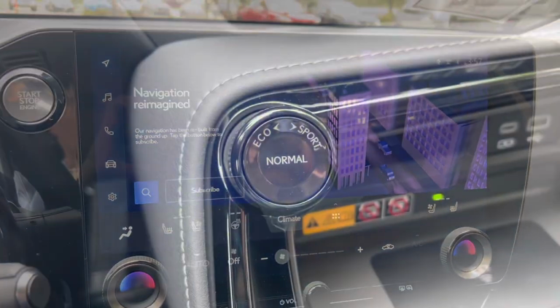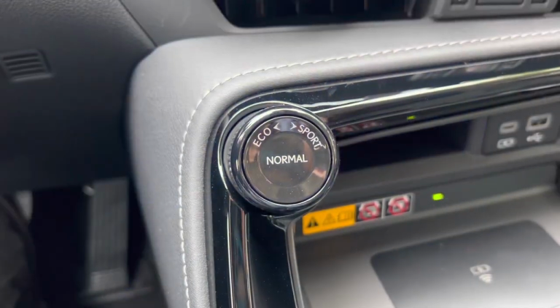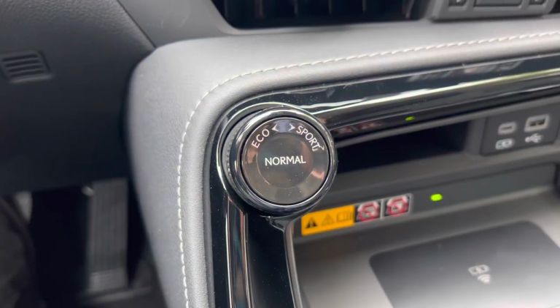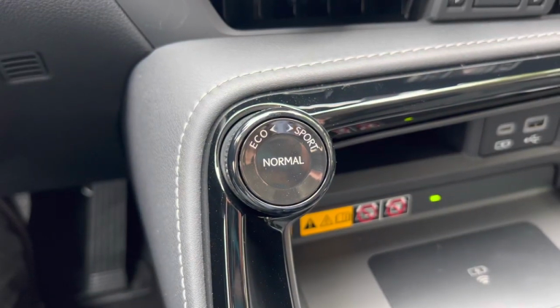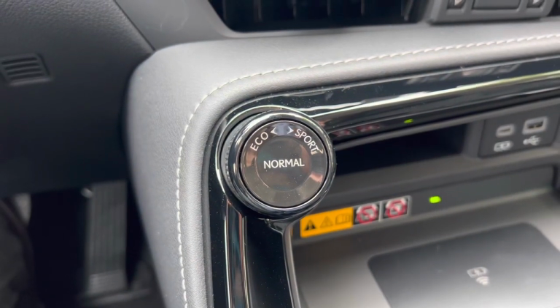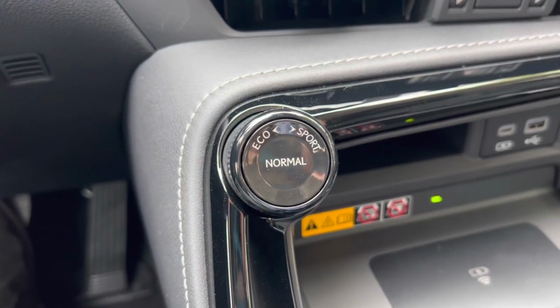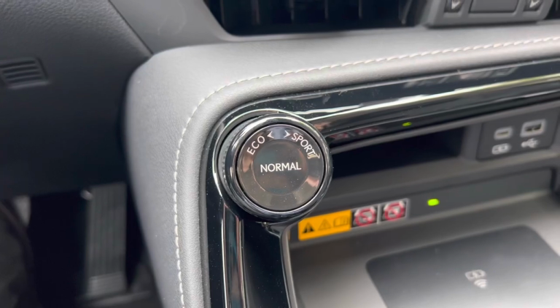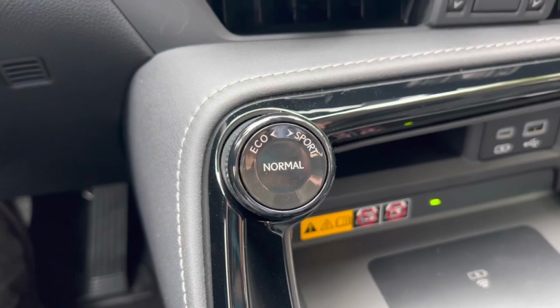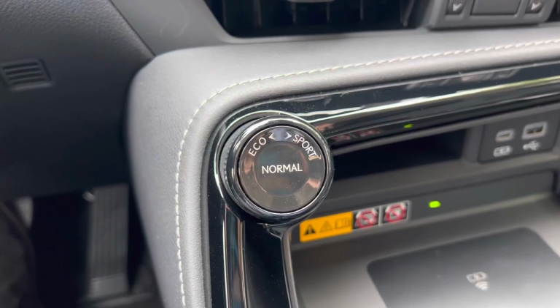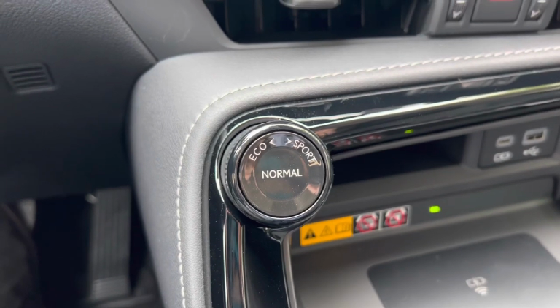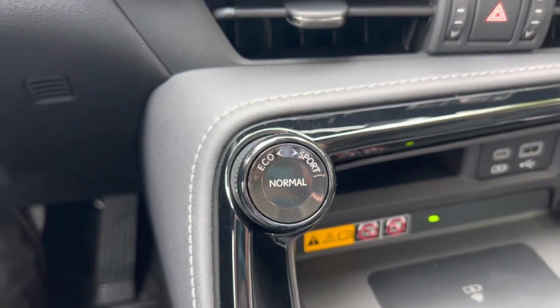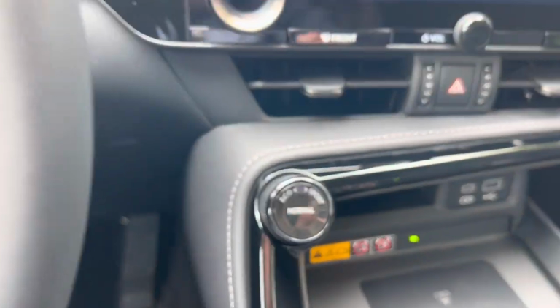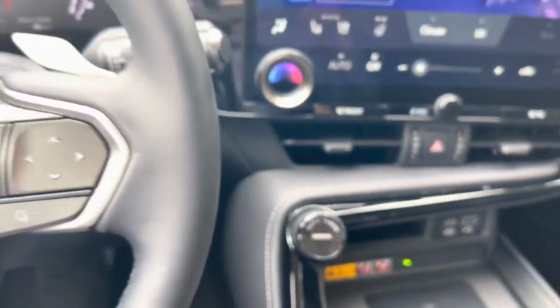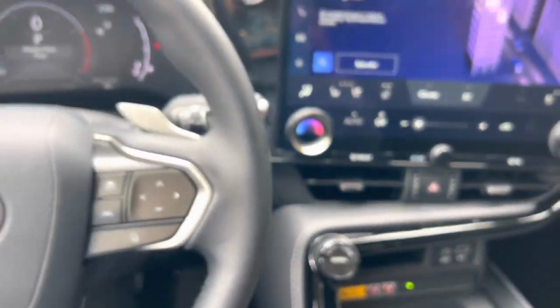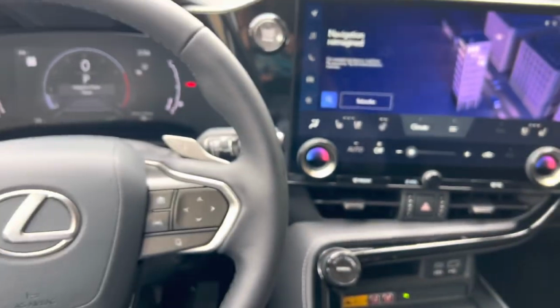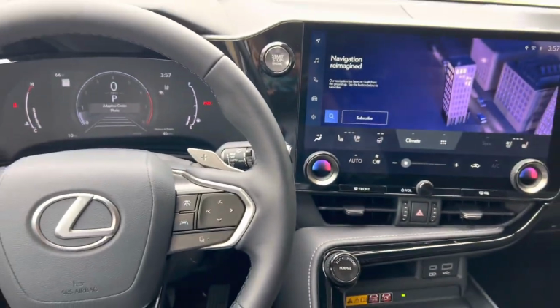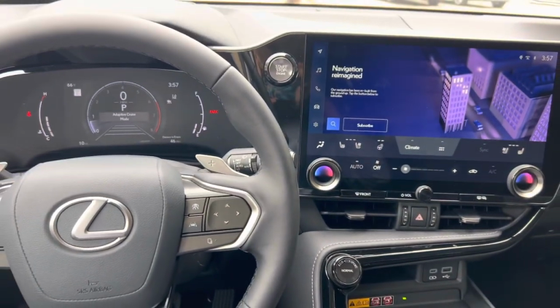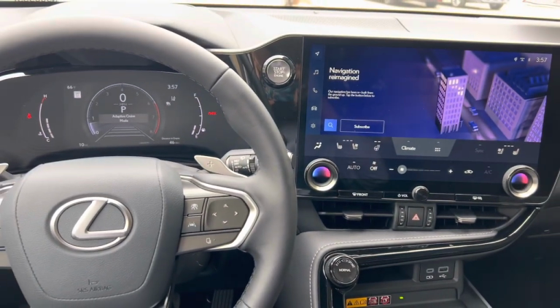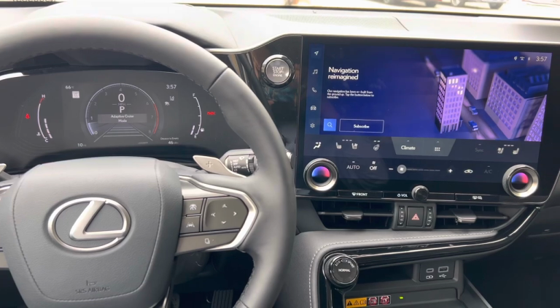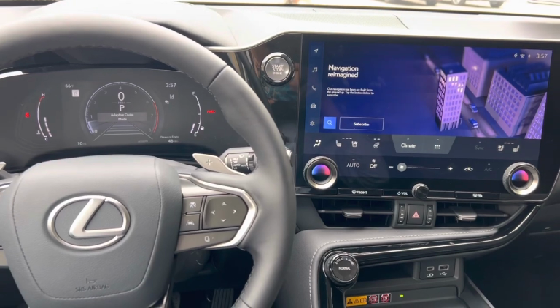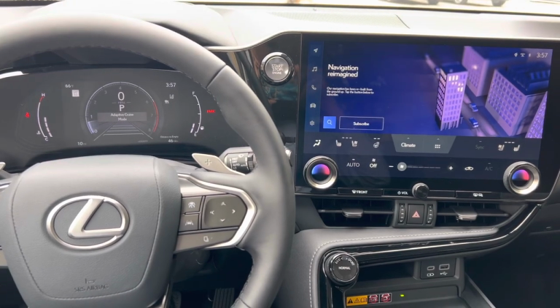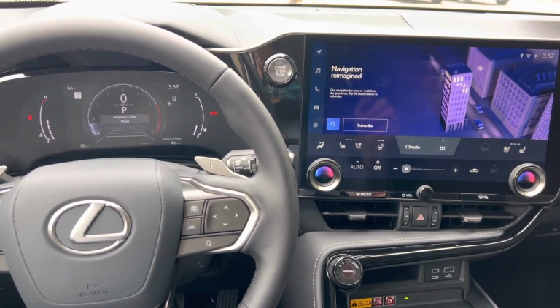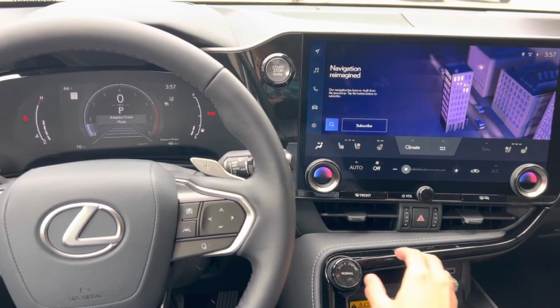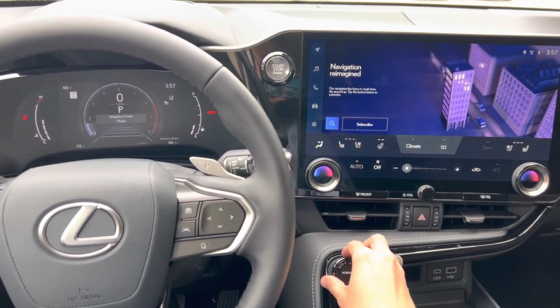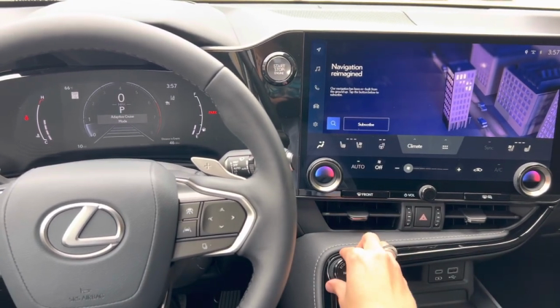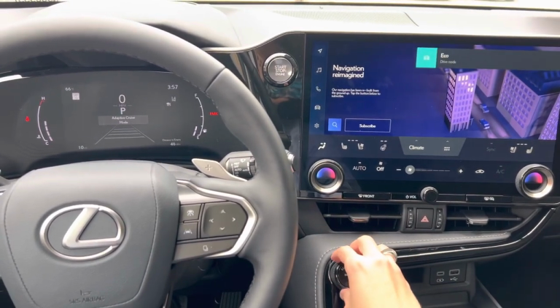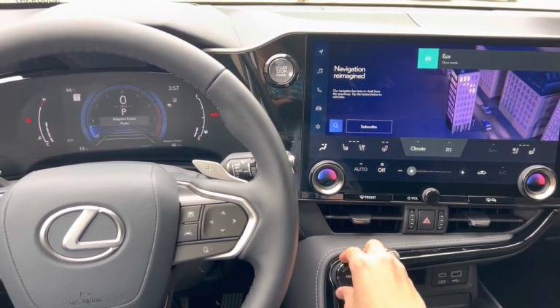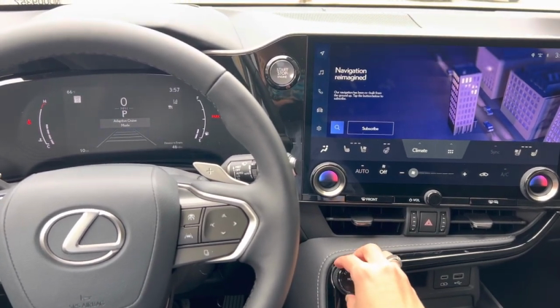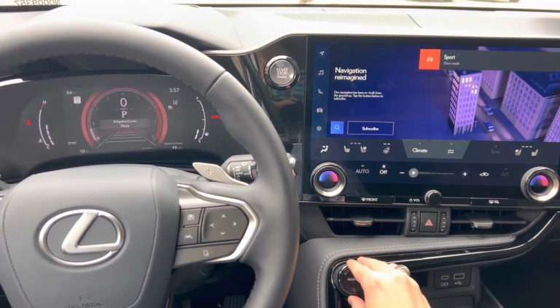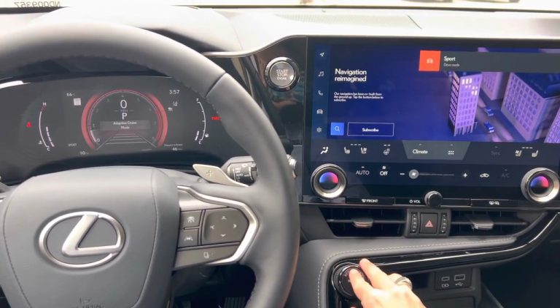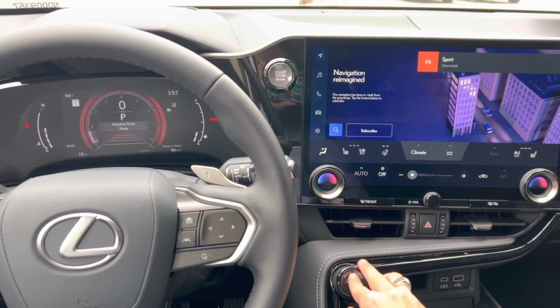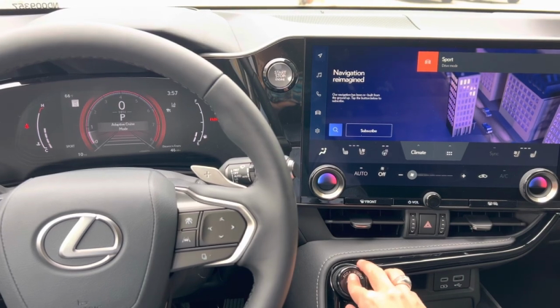Here we have our dial for drive mode select. With this dial we can customize our drive mode setting — we can drive the vehicle in either eco, sport, or push down for normal.